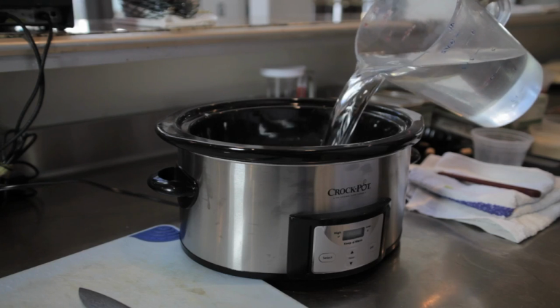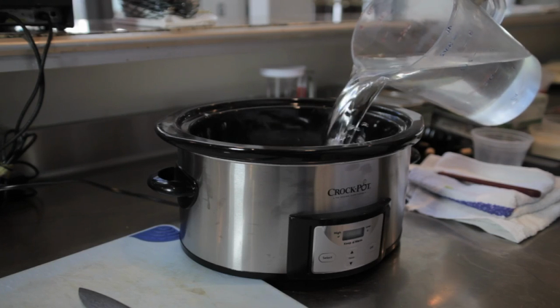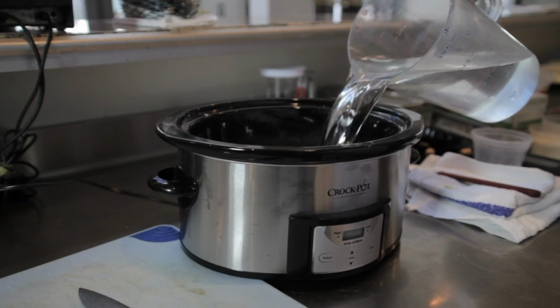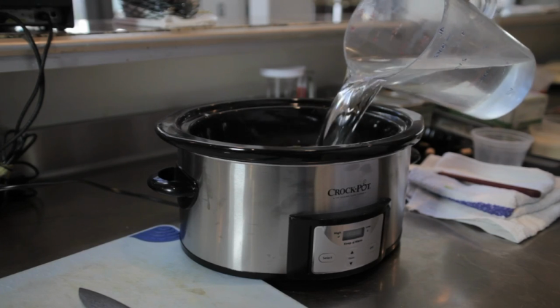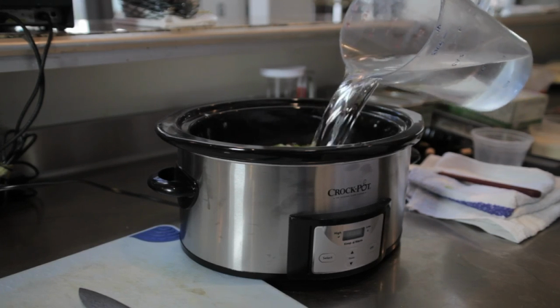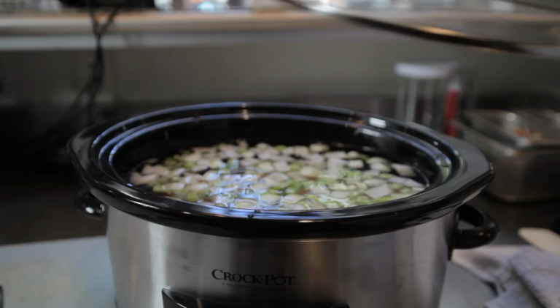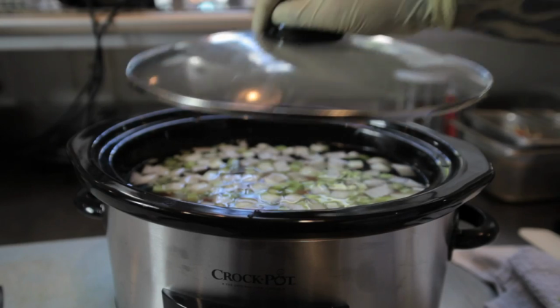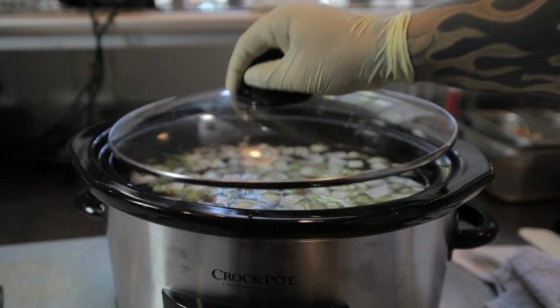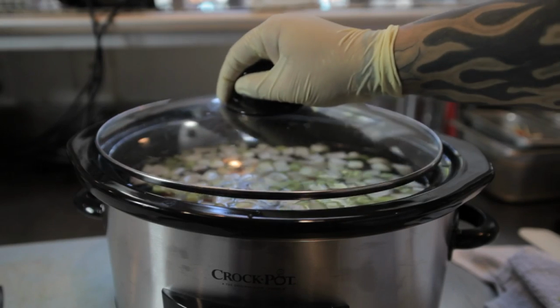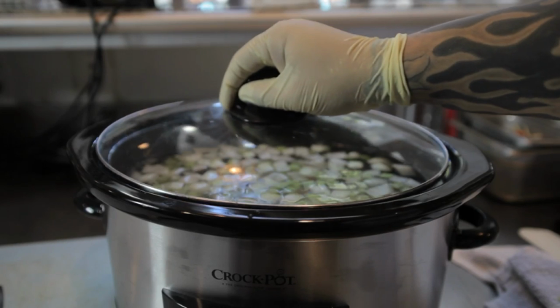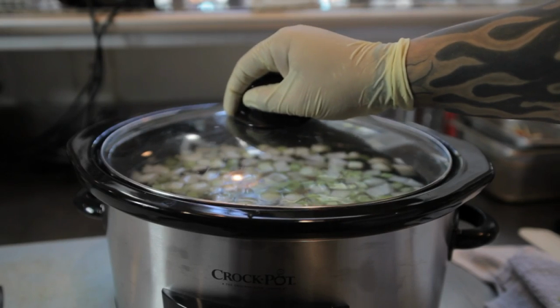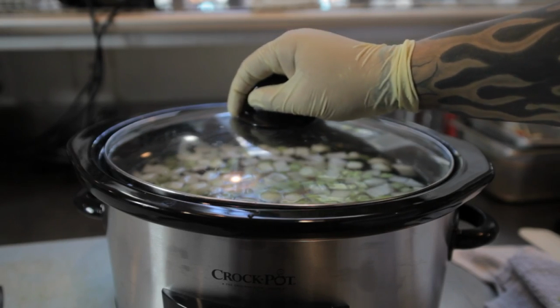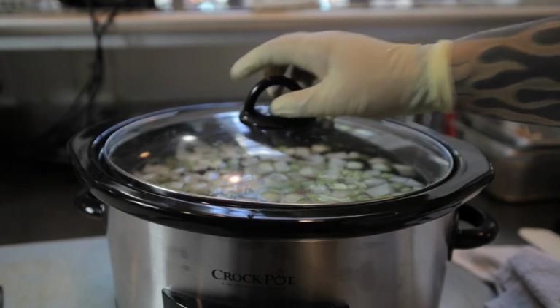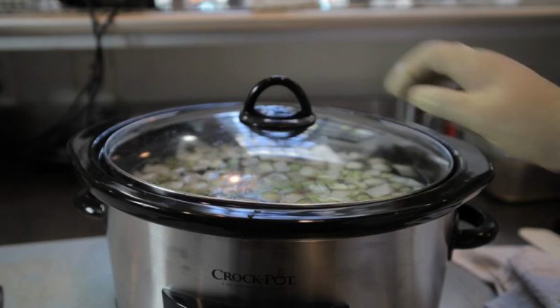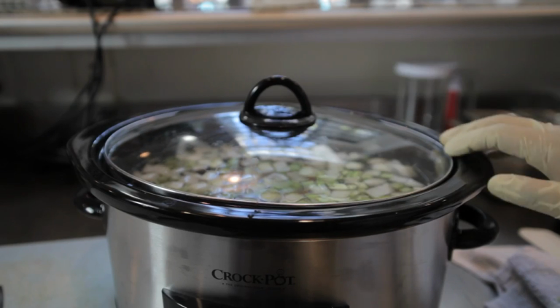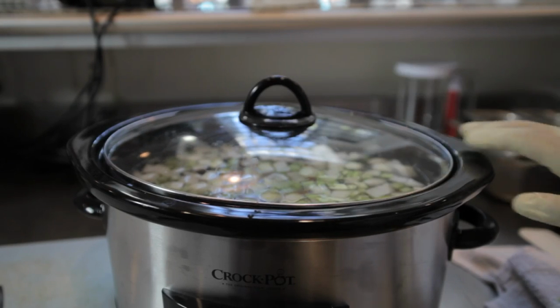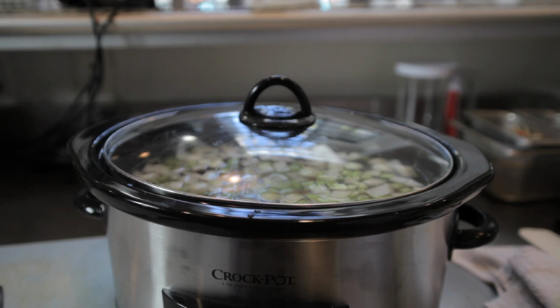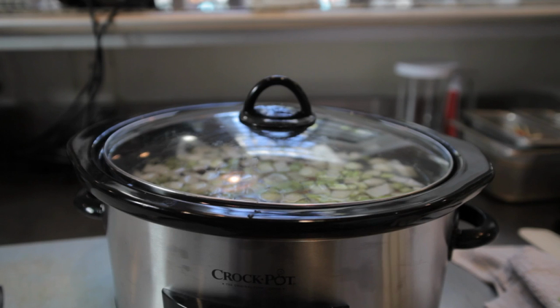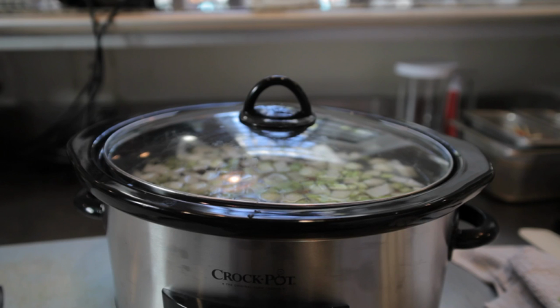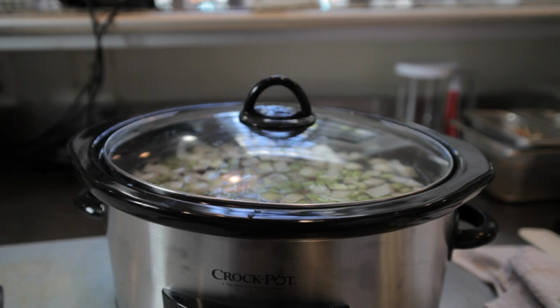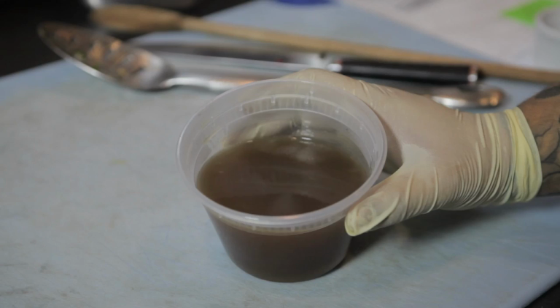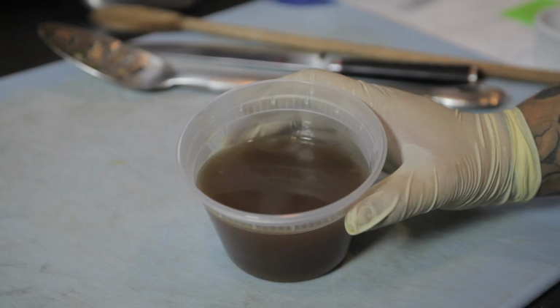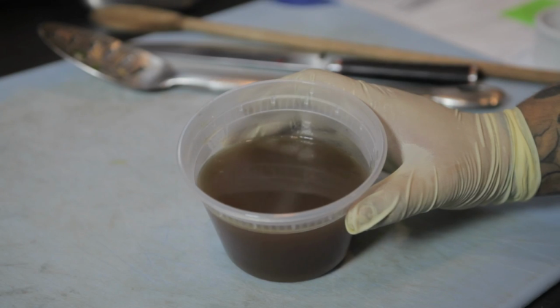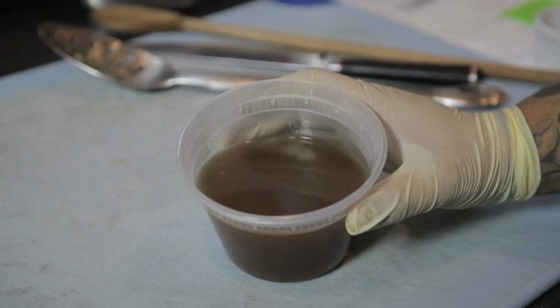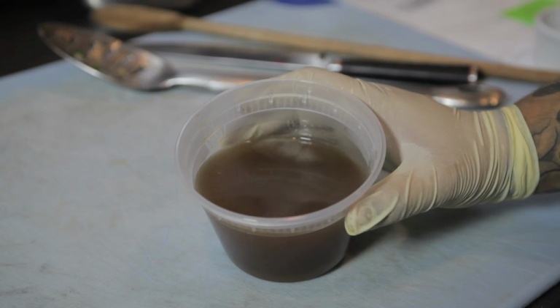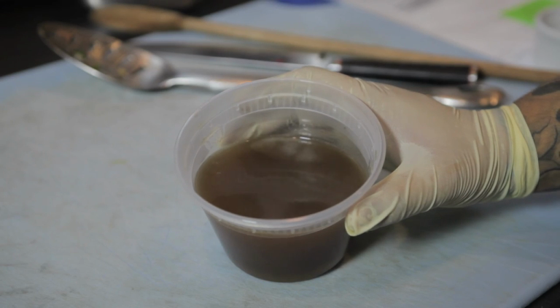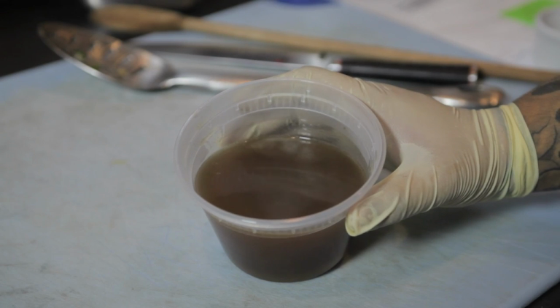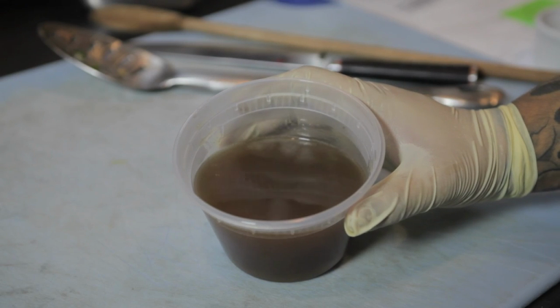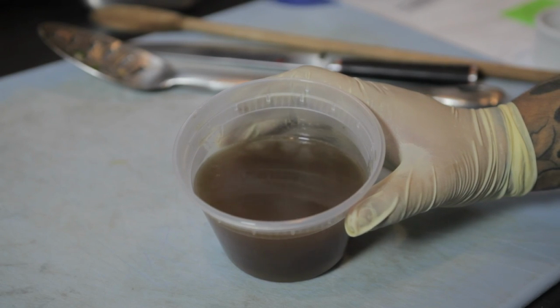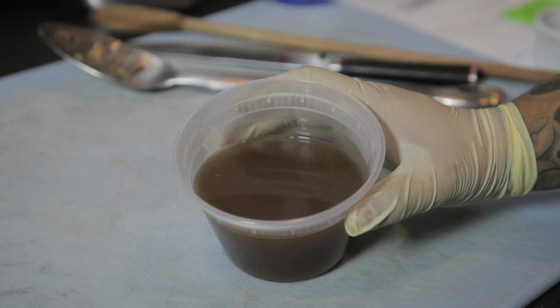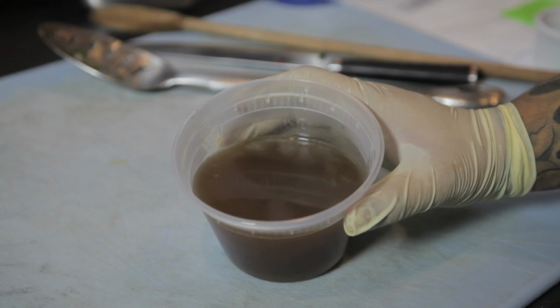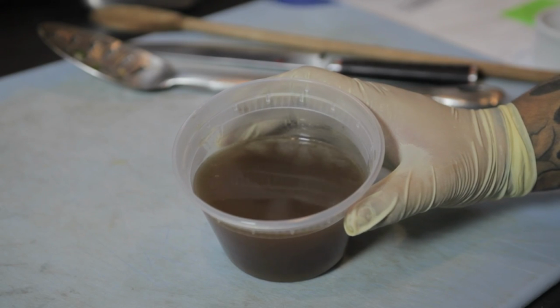We're going to cover our crock pot, set it at high, and you can cook it for about four to six hours depending on your temperature. And what you'll have is a great dish for any and all occasions.